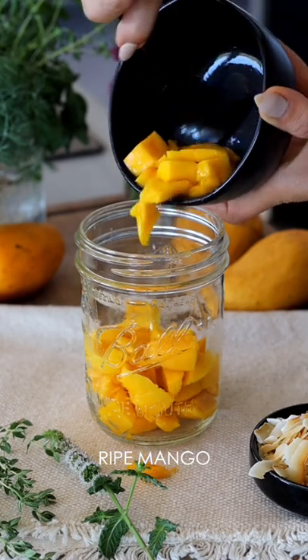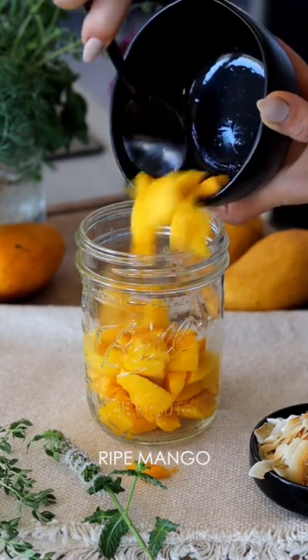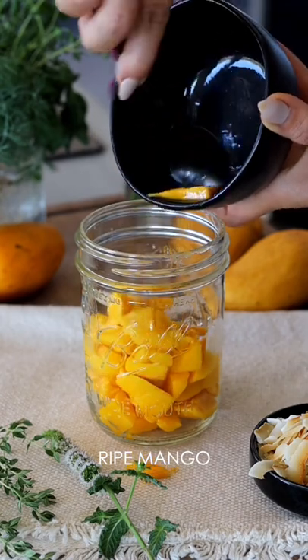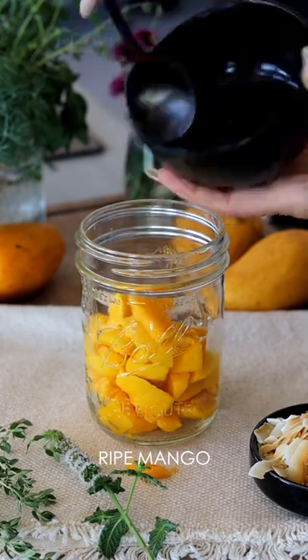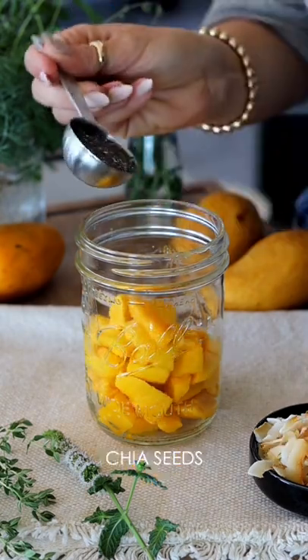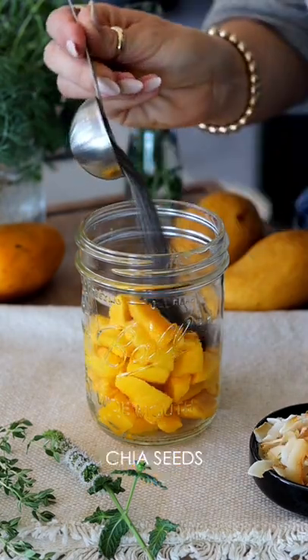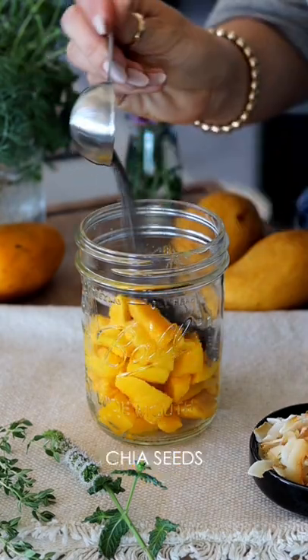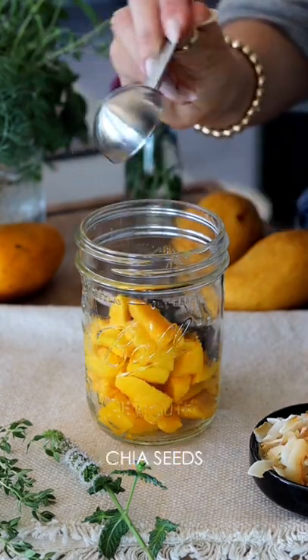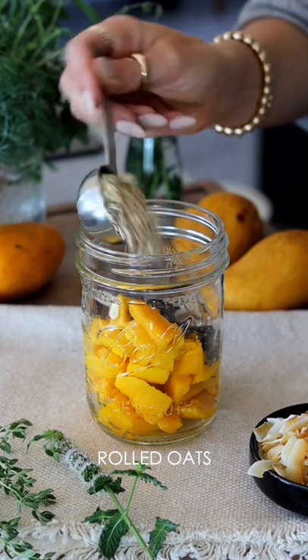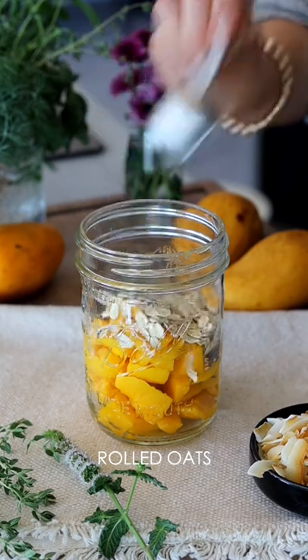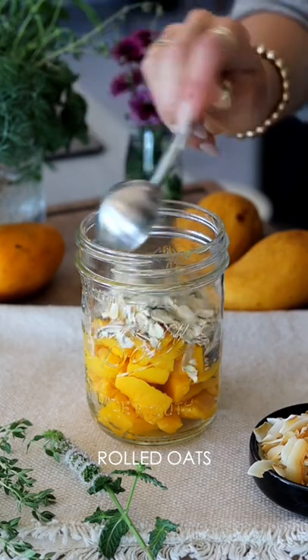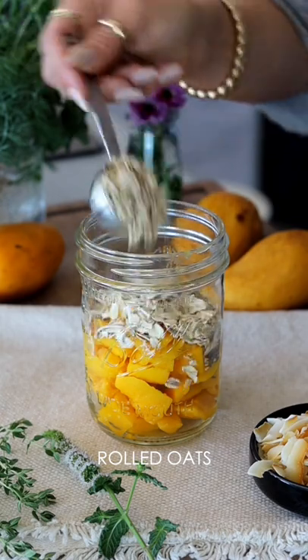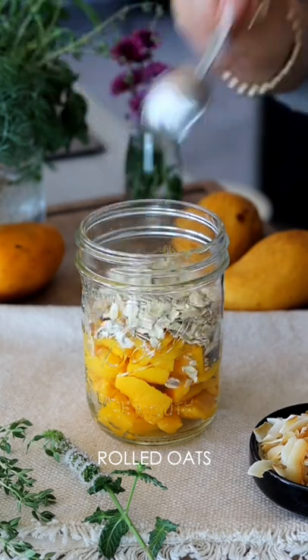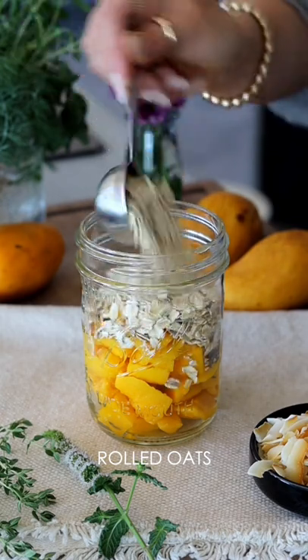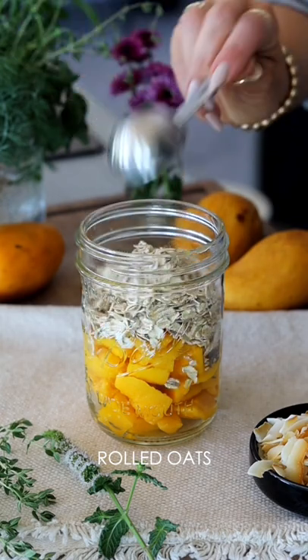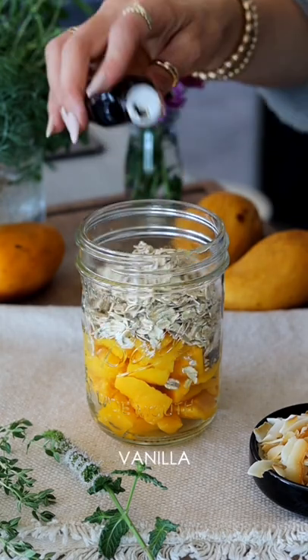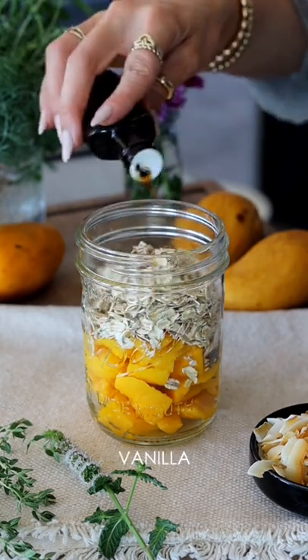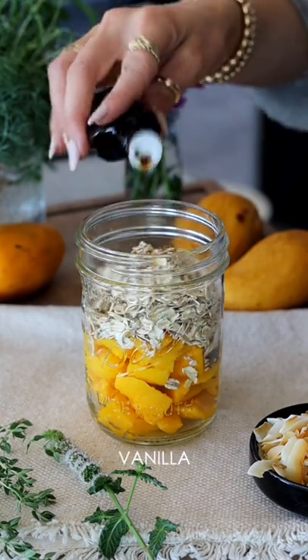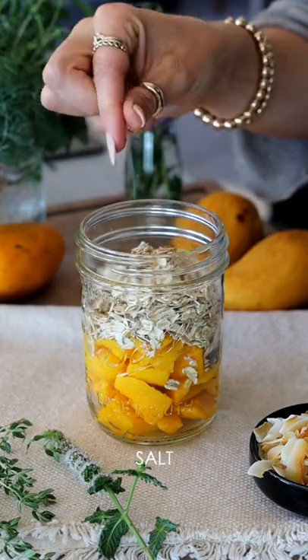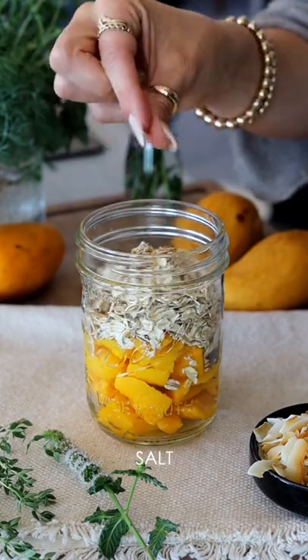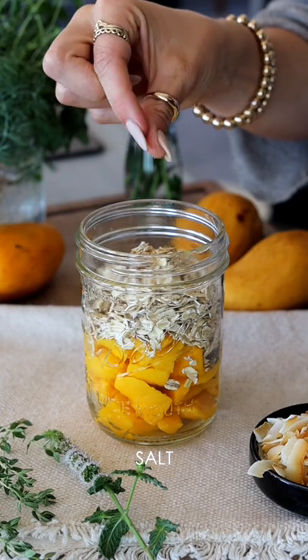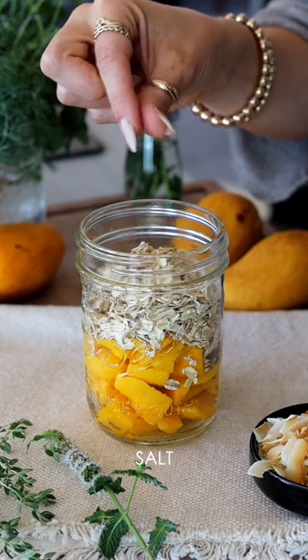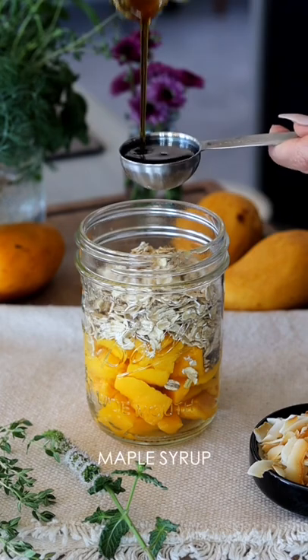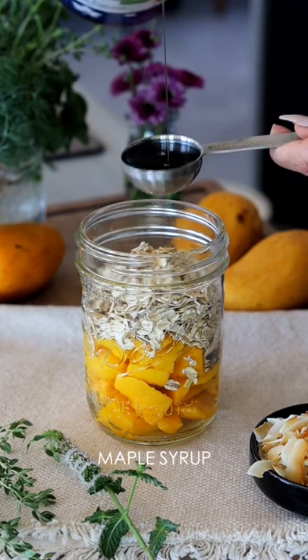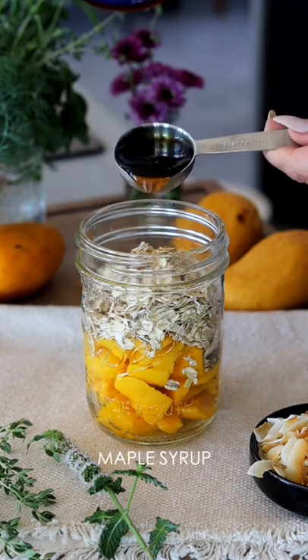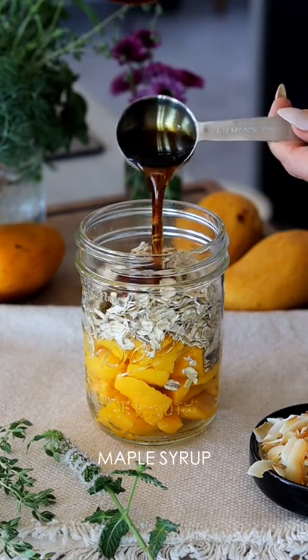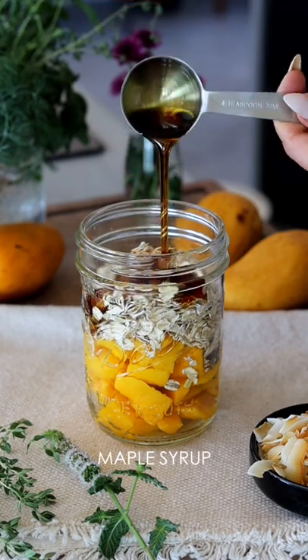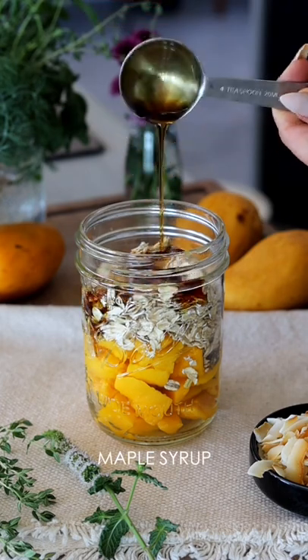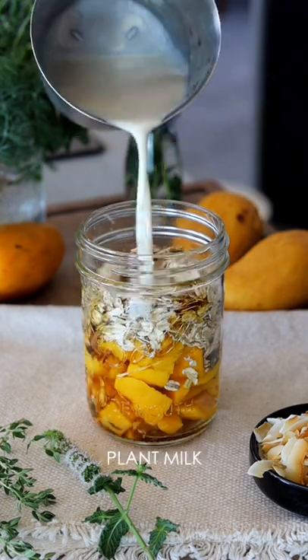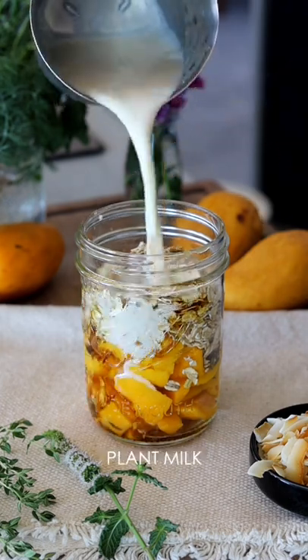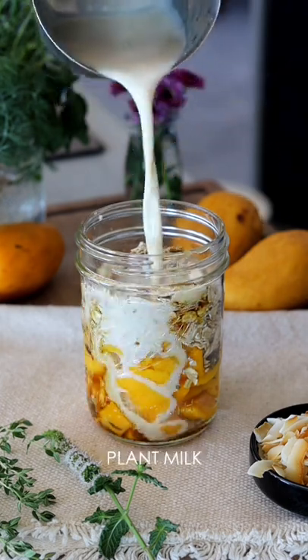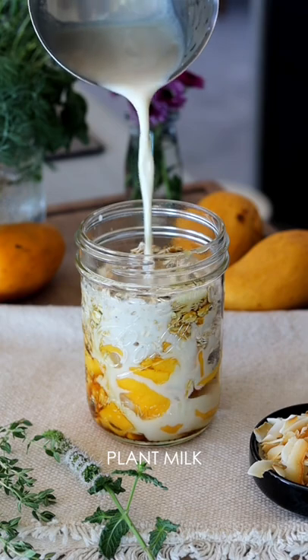For this recipe, I like to use fresh mangoes. You can add some chia seeds, add in your oats, then add in whatever kind of flavorings you like. I like to do vanilla, a pinch of salt, and a little bit of maple syrup, and then pour plant milk over that.